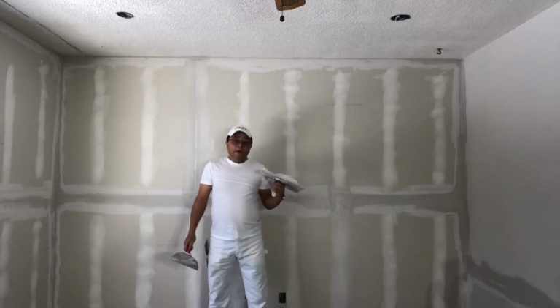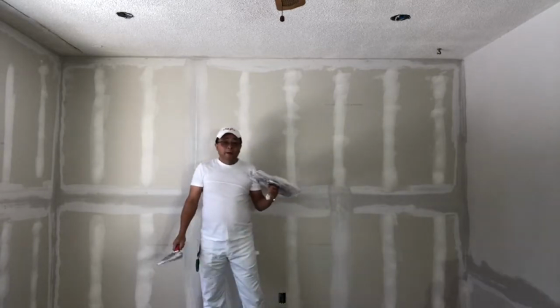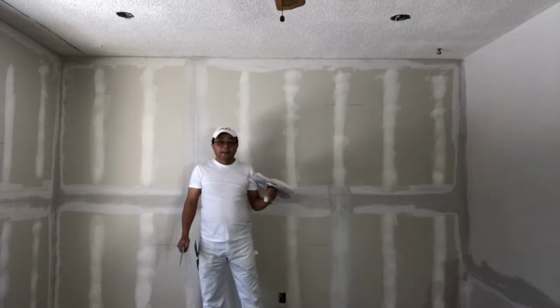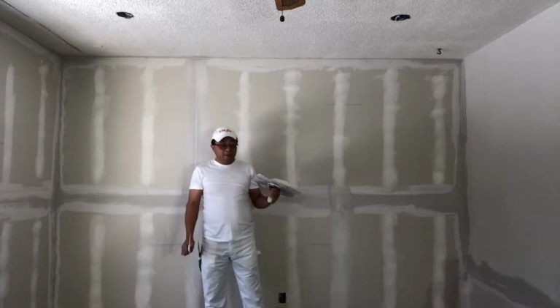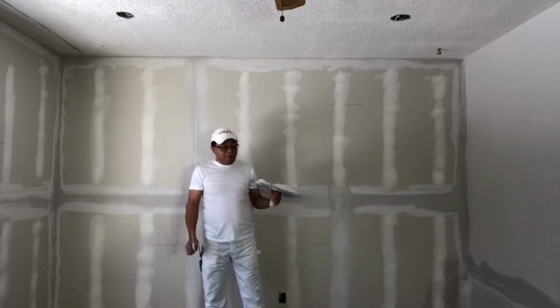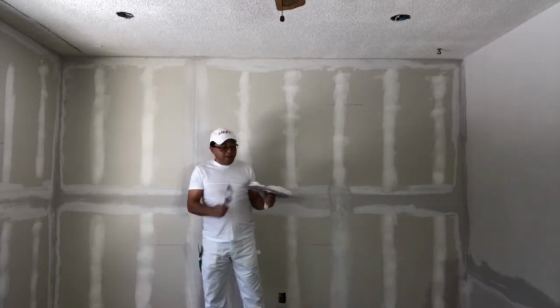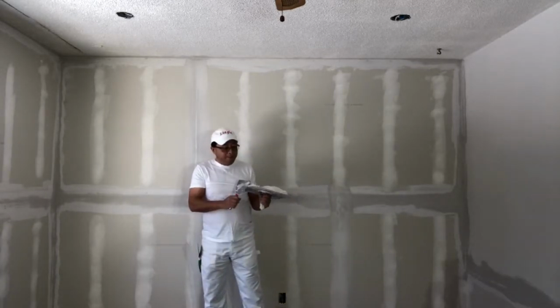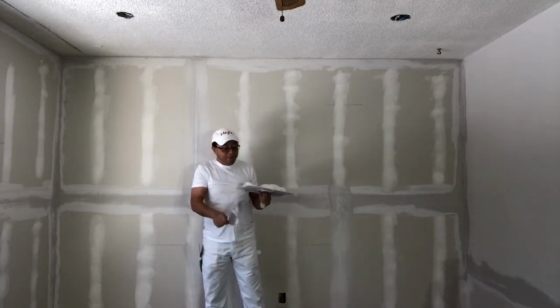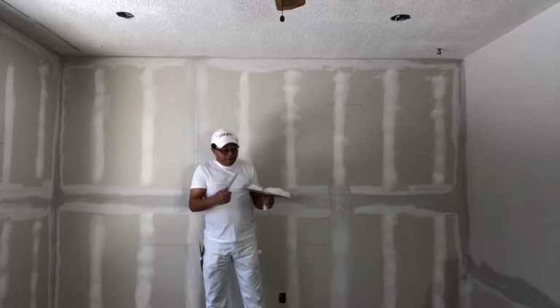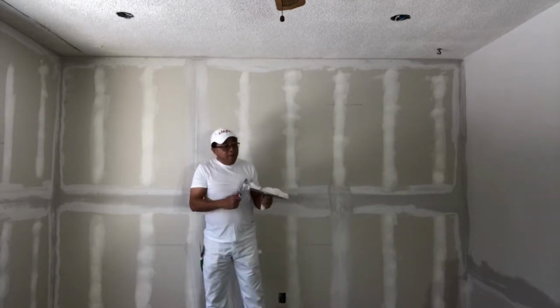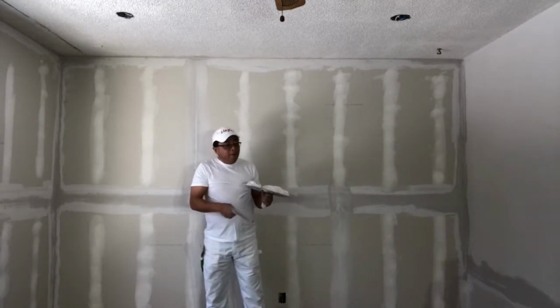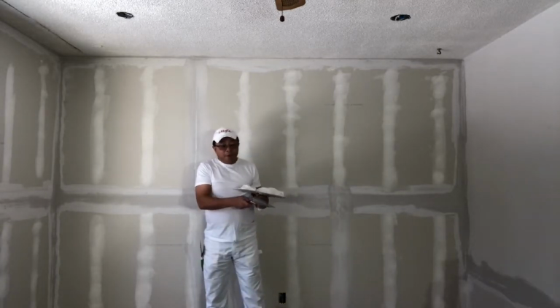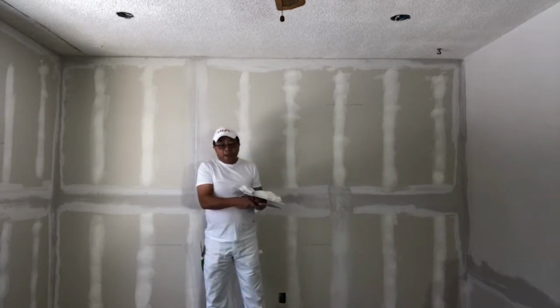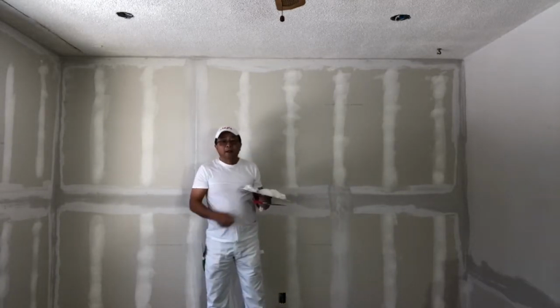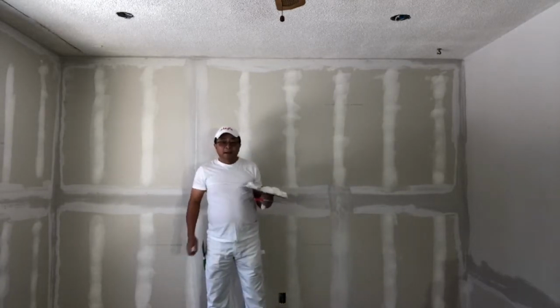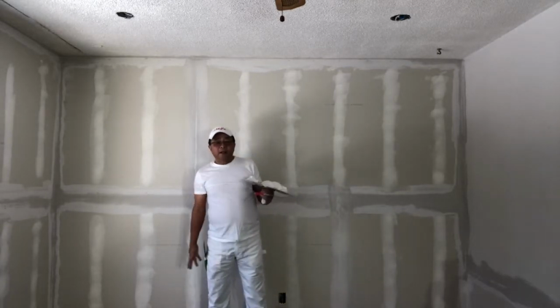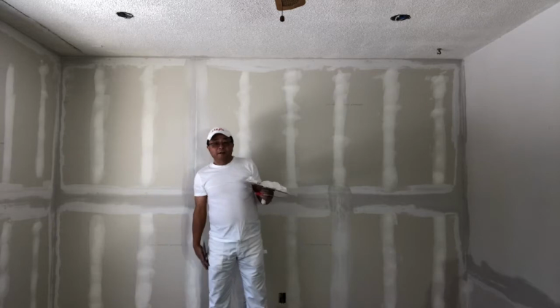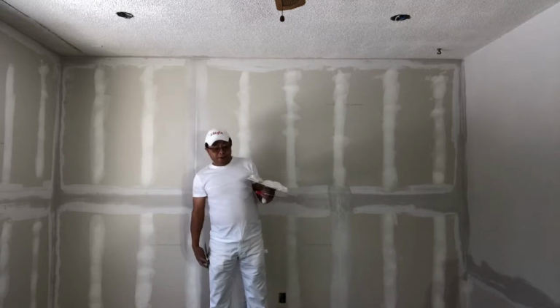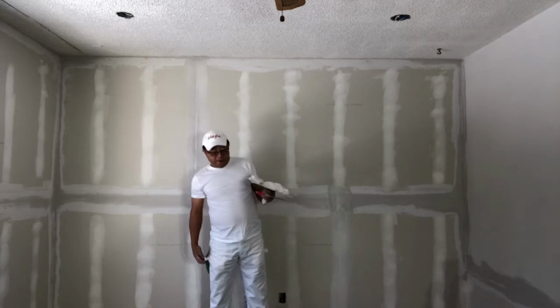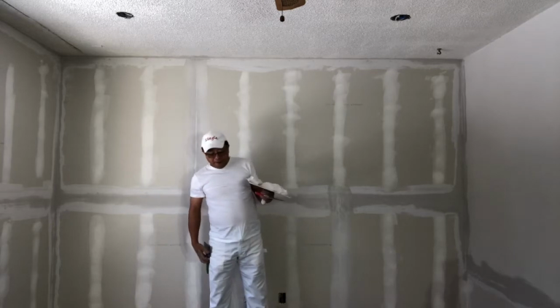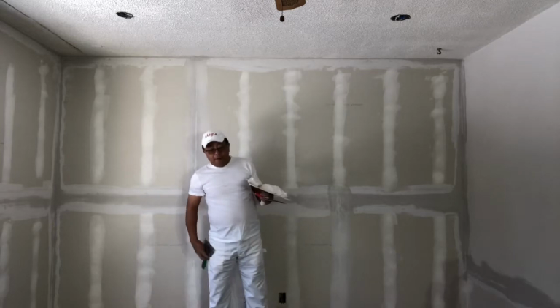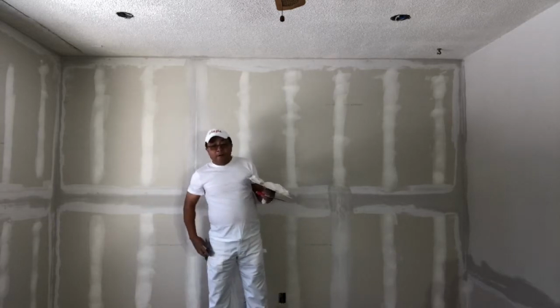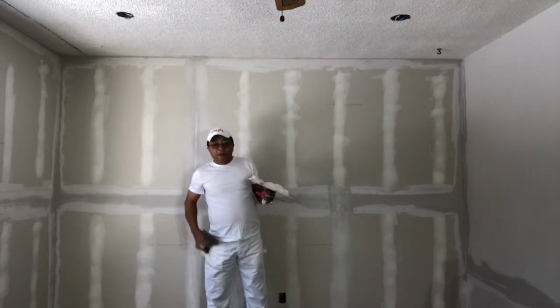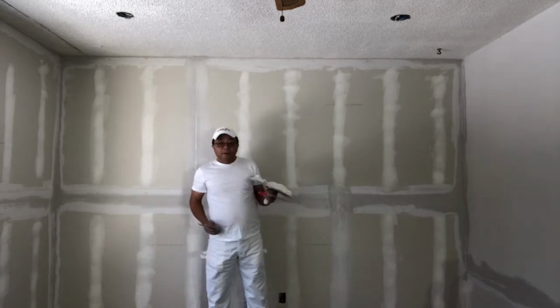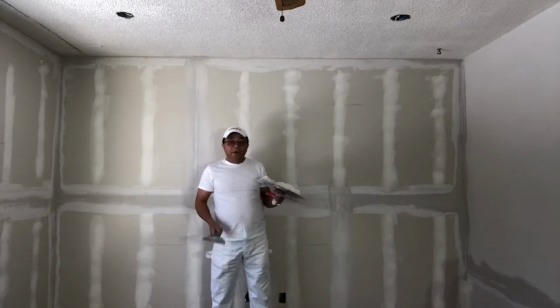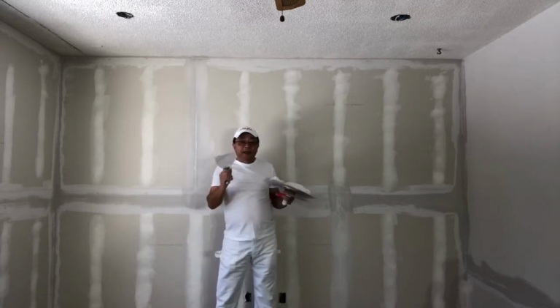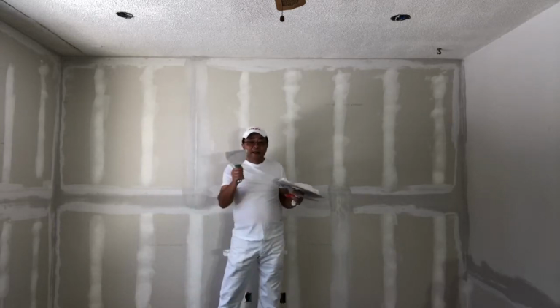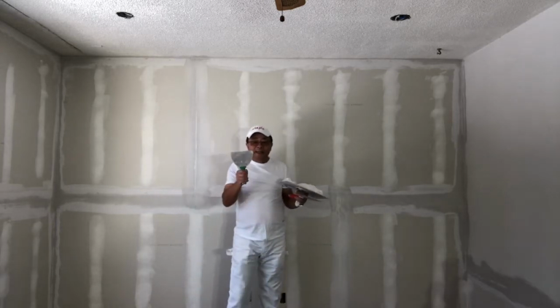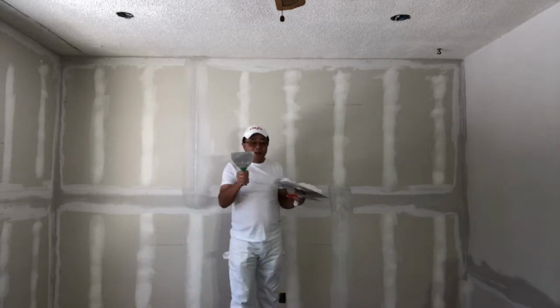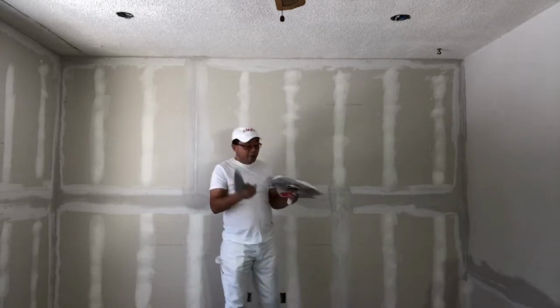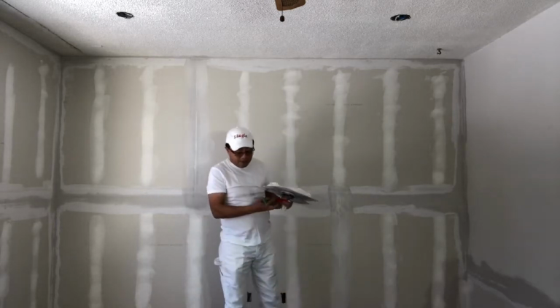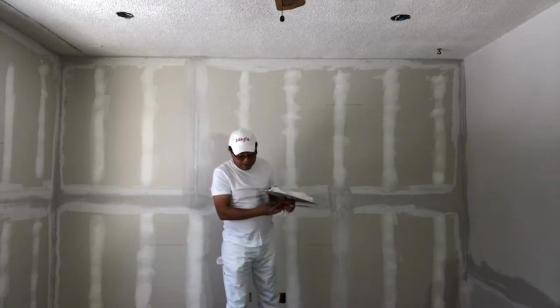Here's the butt joint. For the inside corners, we use a 6-inch knife.